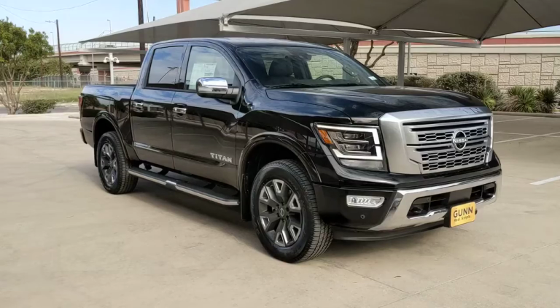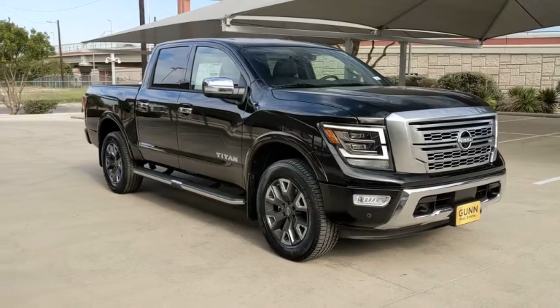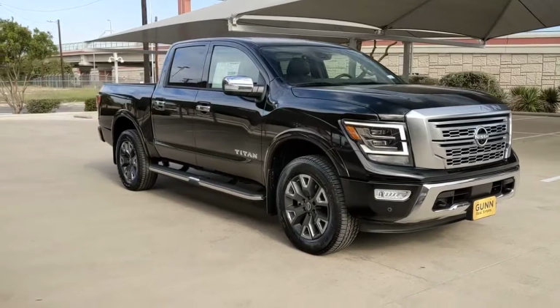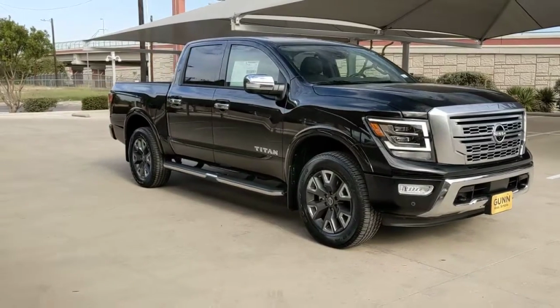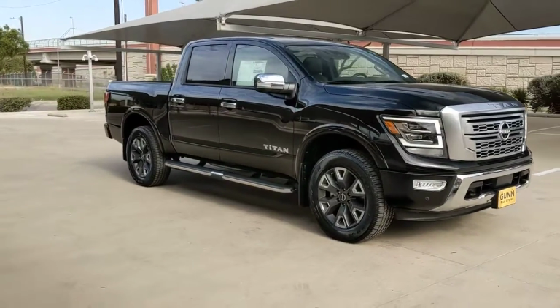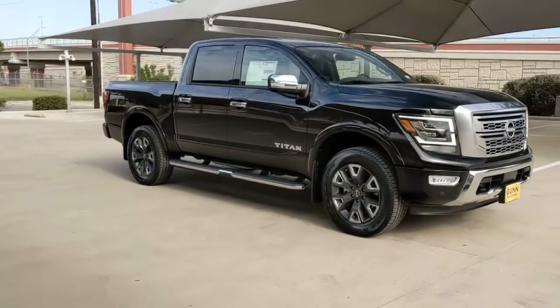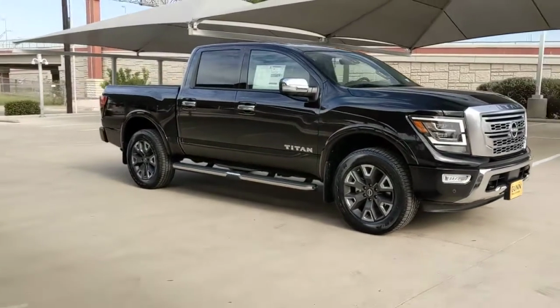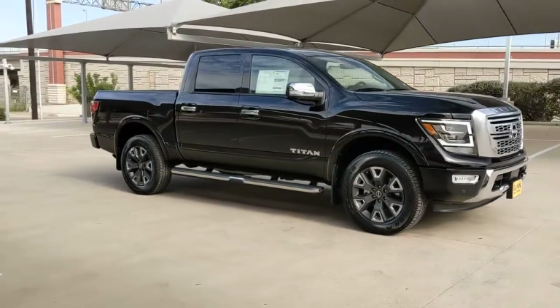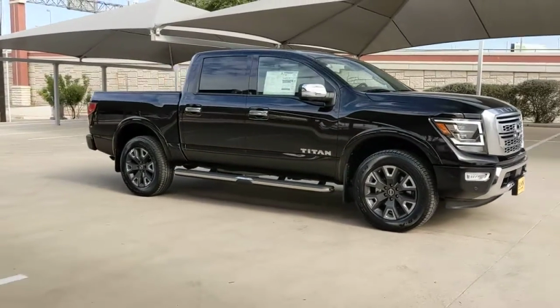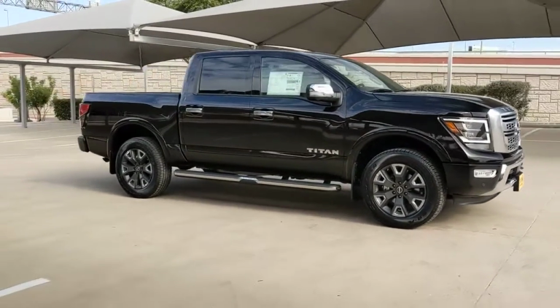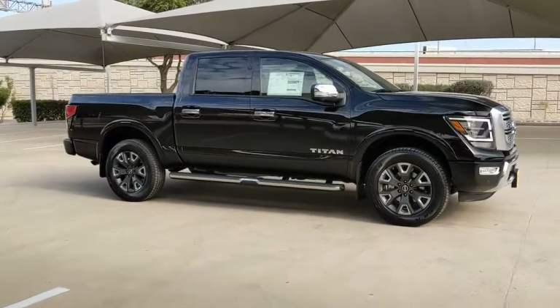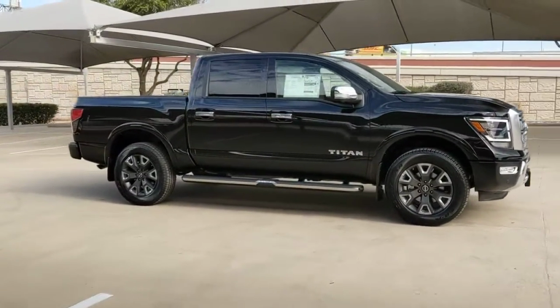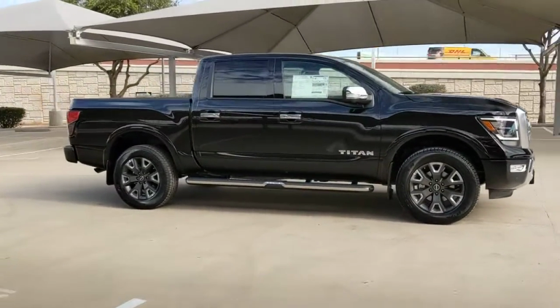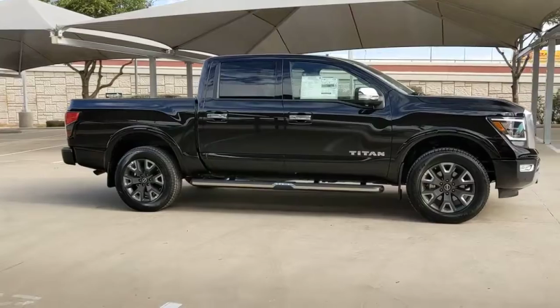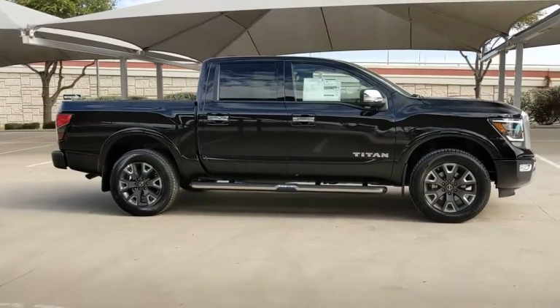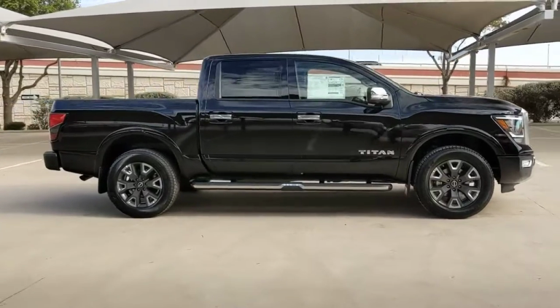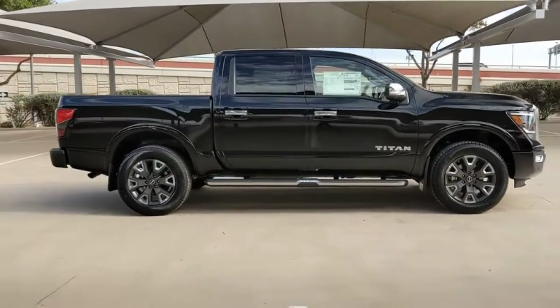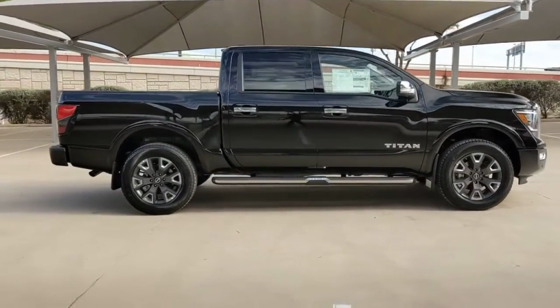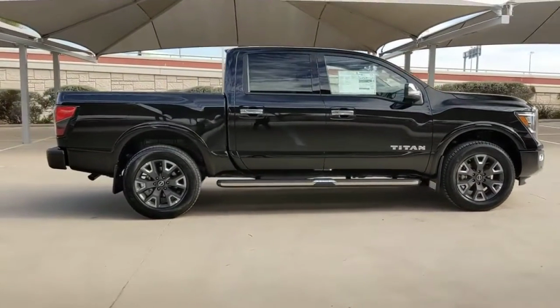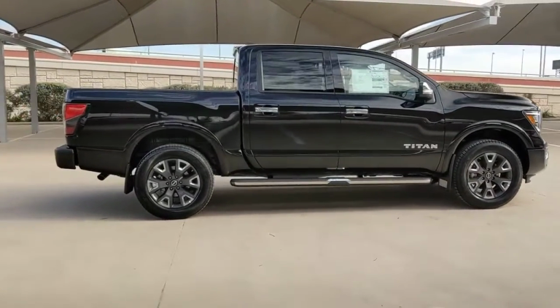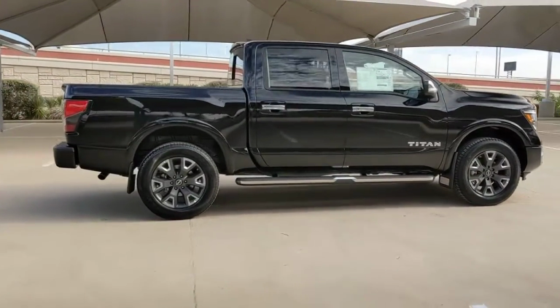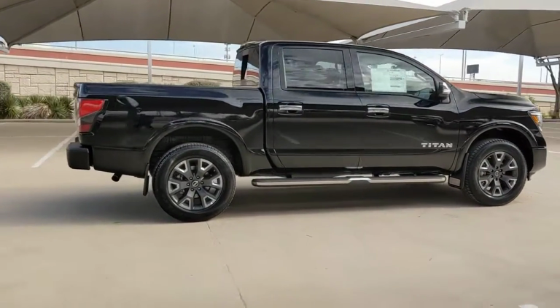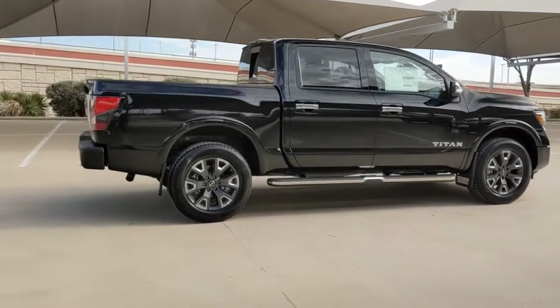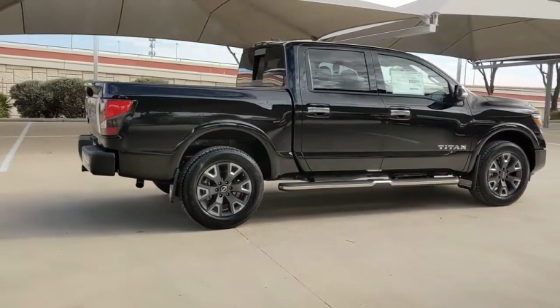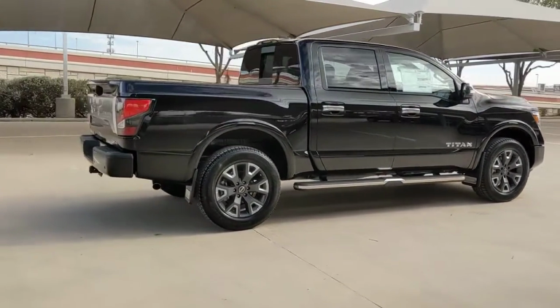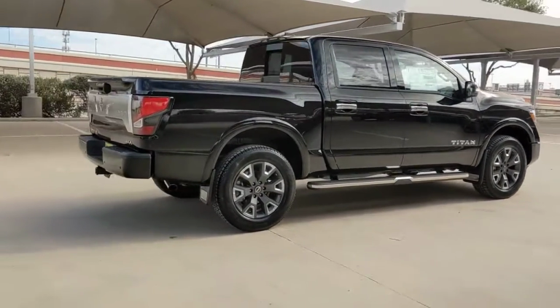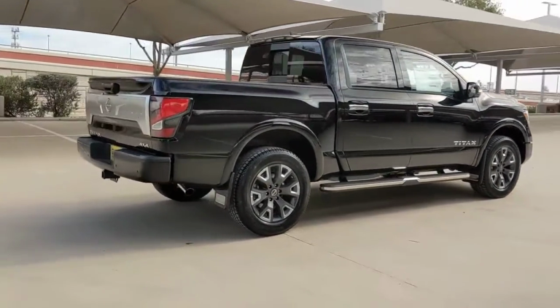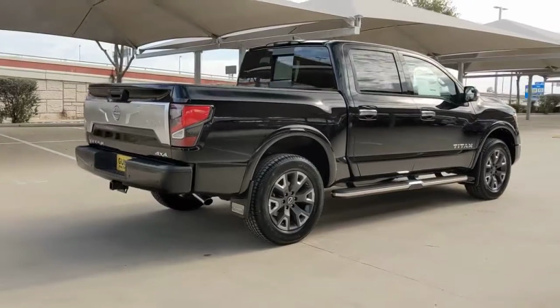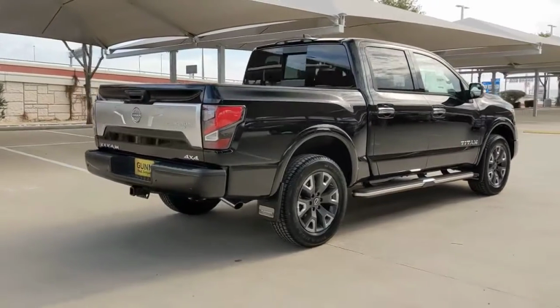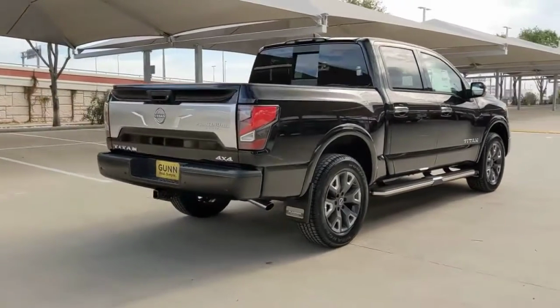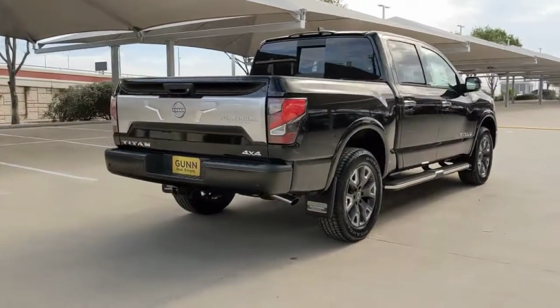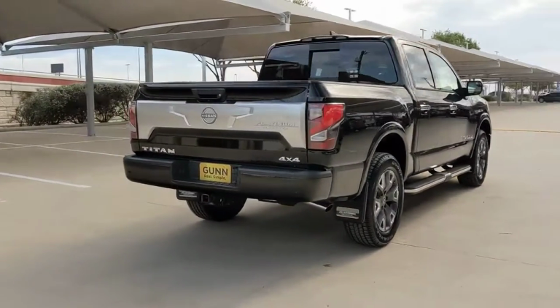You're gonna love the 2023 Nissan Titan. Get the job done right with this mighty Titan. Full-size strength meshes with interior refinement and the latest tech to give you the edge in all your endeavors.